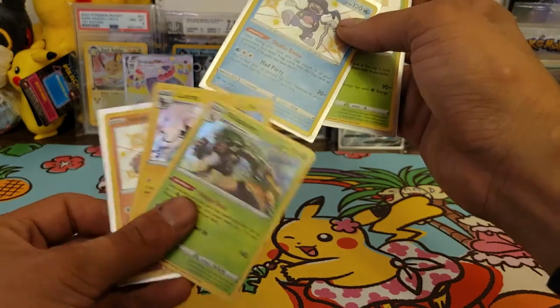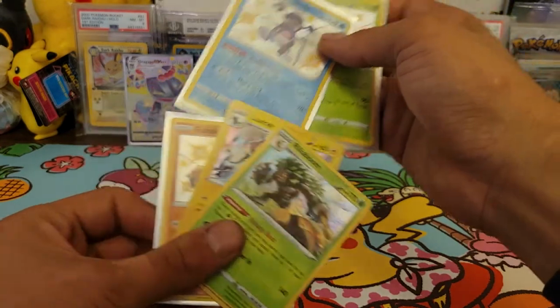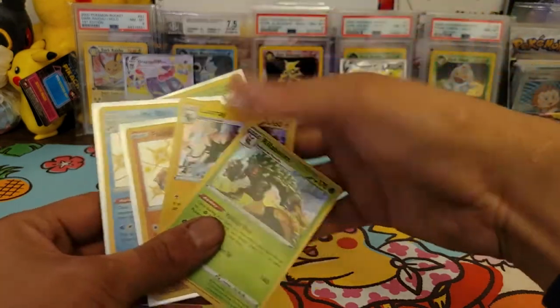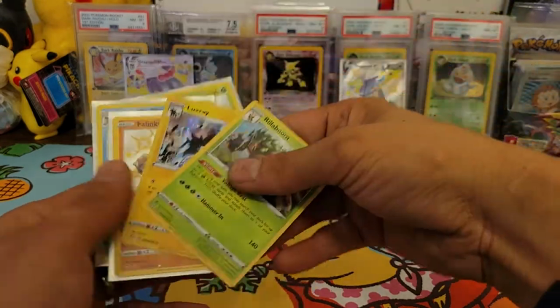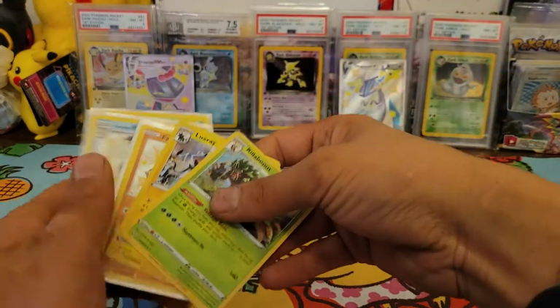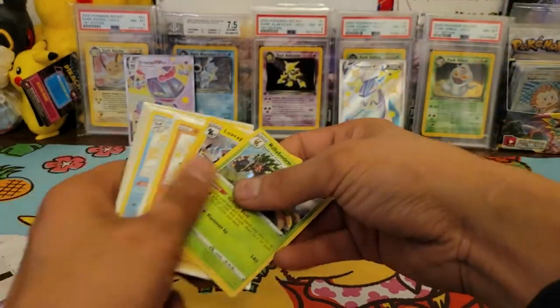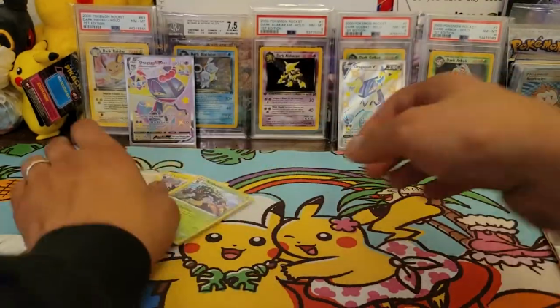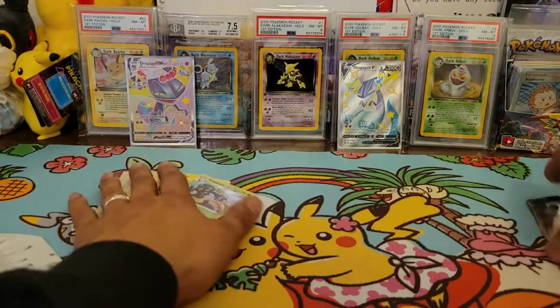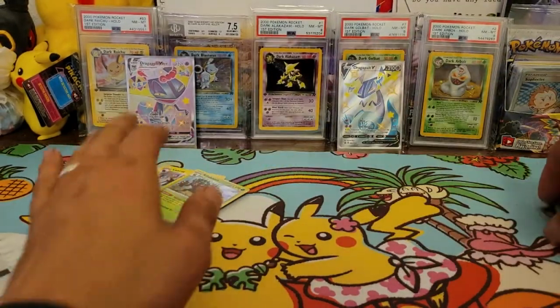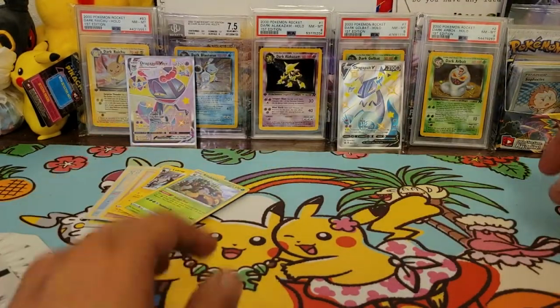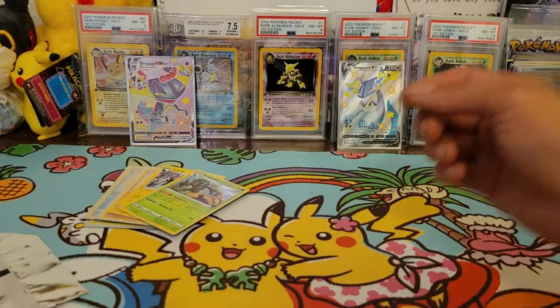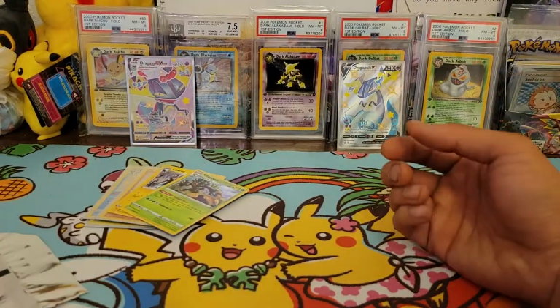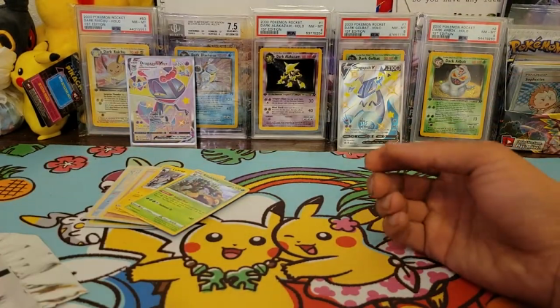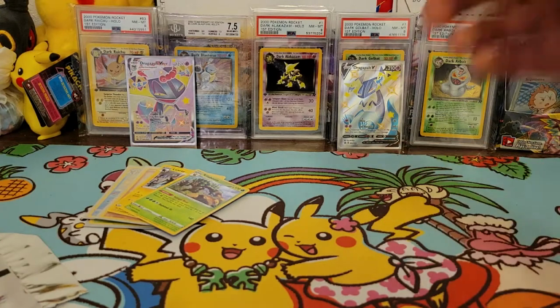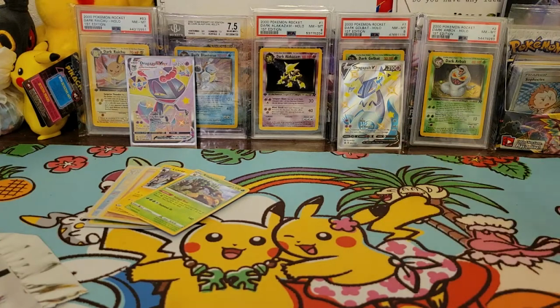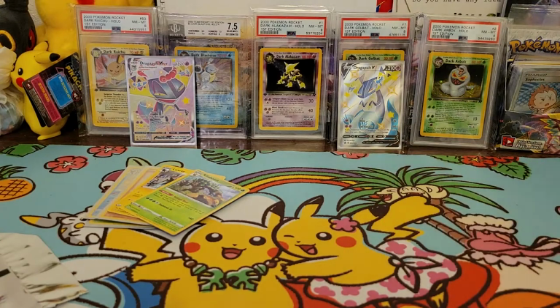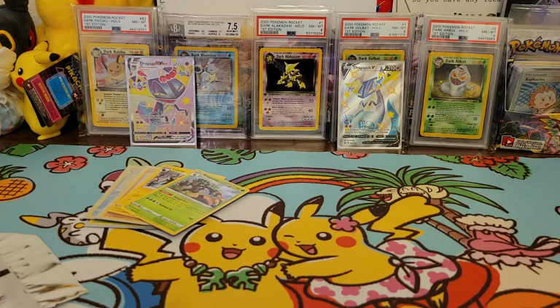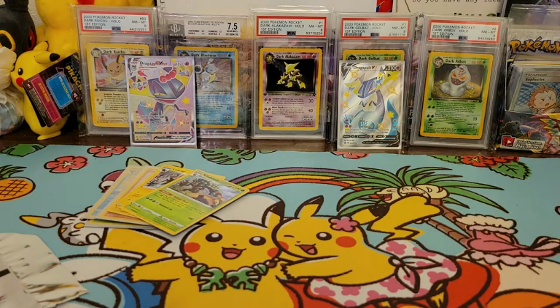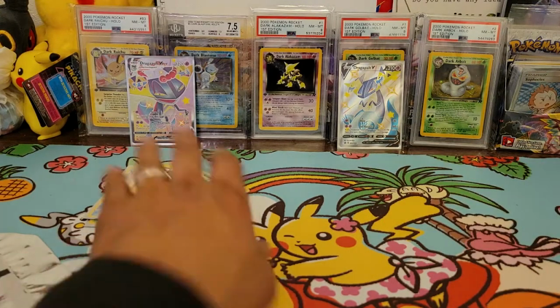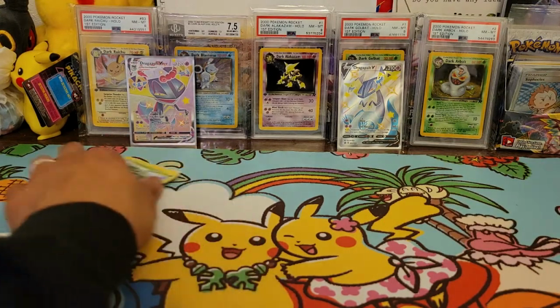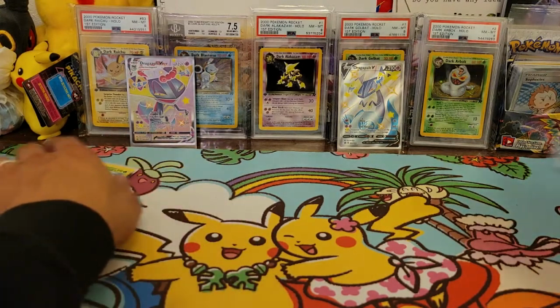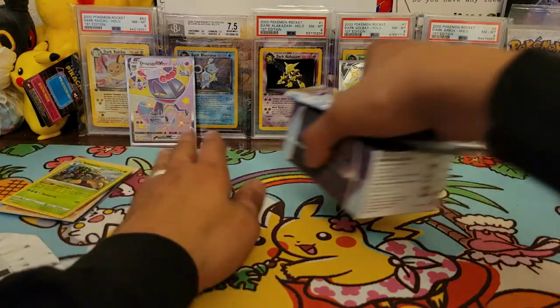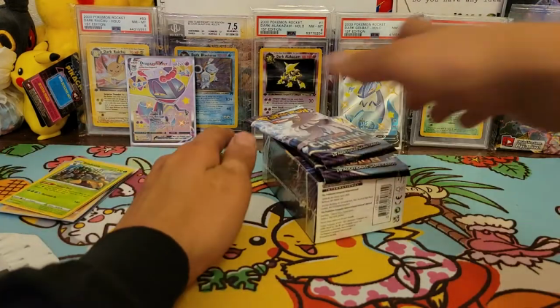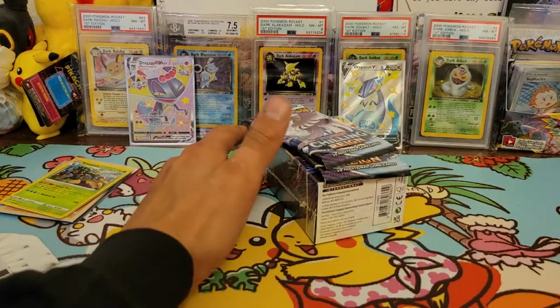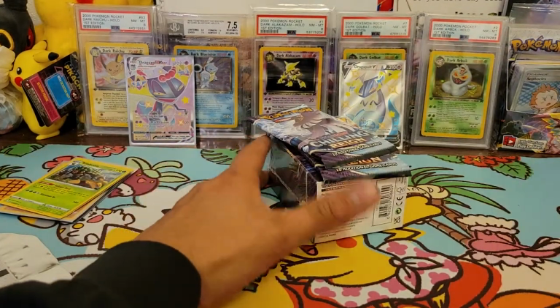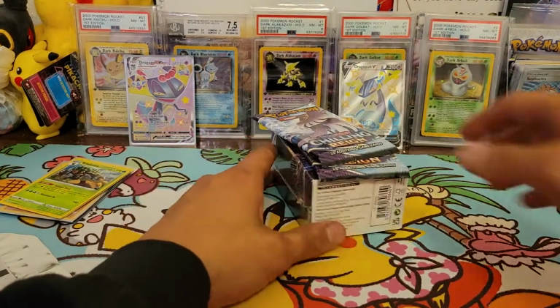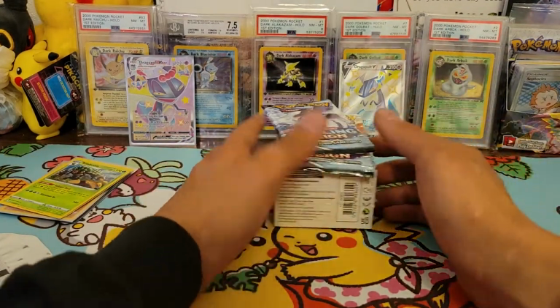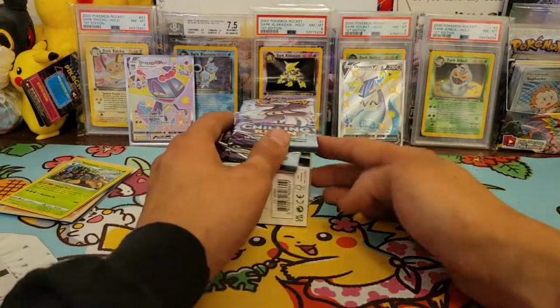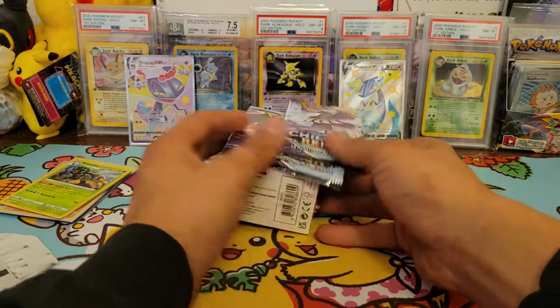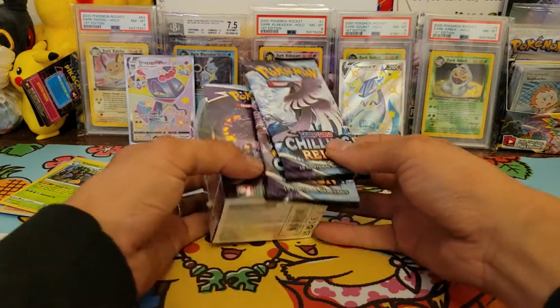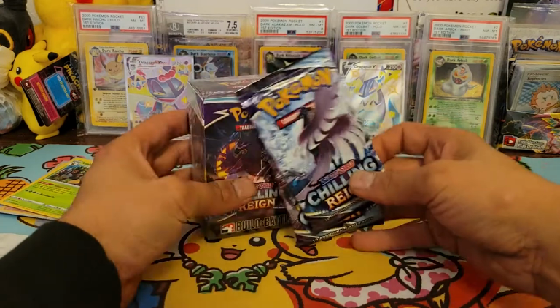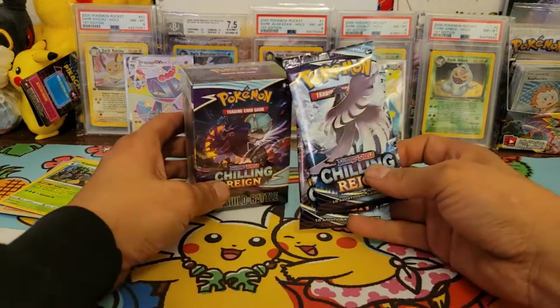Not bad overall — I paid retail for it so I can't complain. If I had paid like 90 bucks, maybe, but at retail it's fine. Alright, let's get into Chilling Rain!